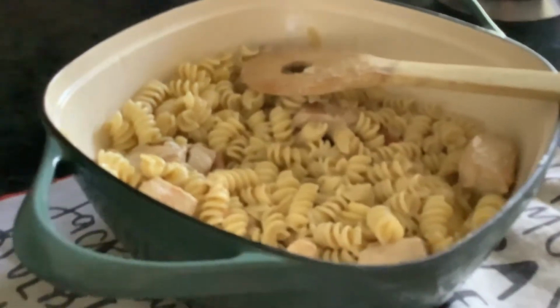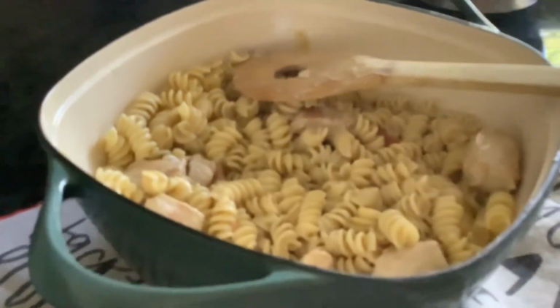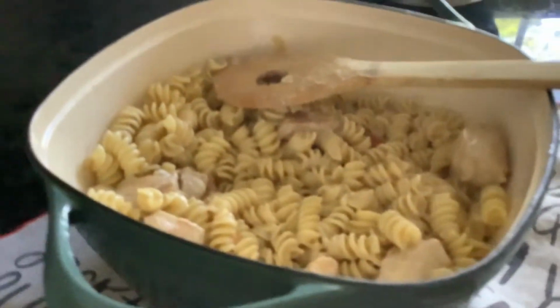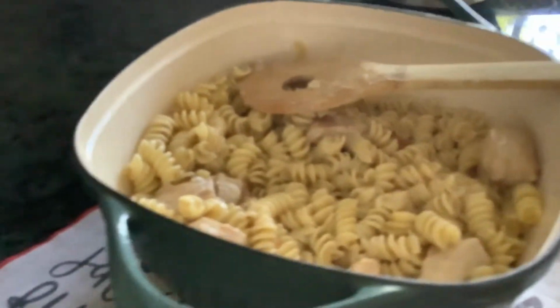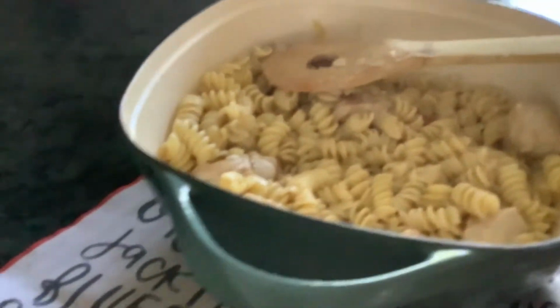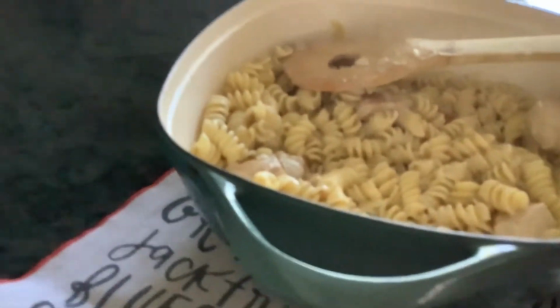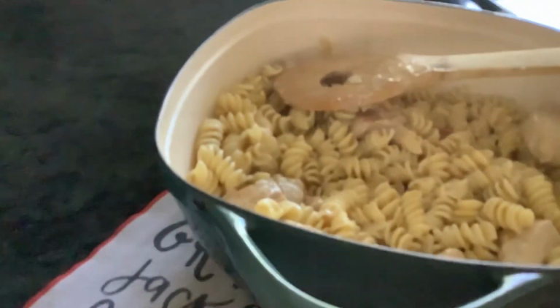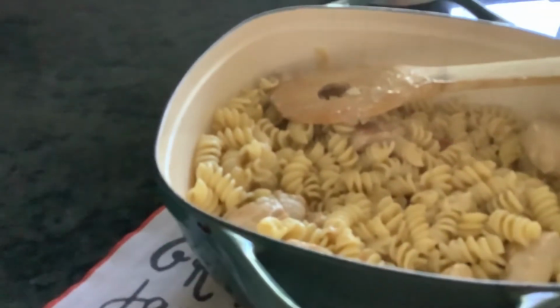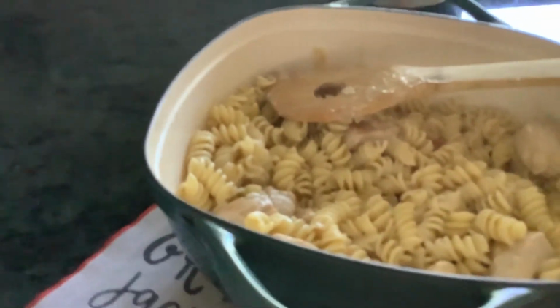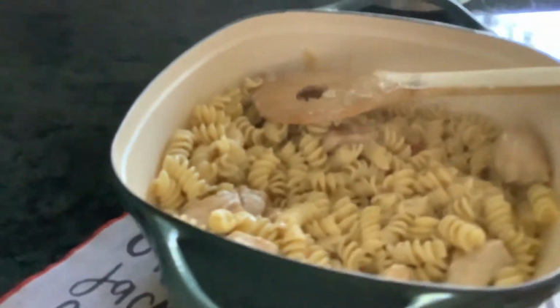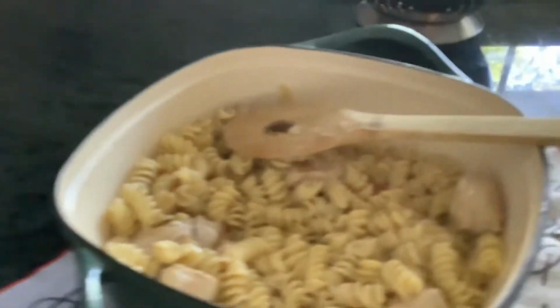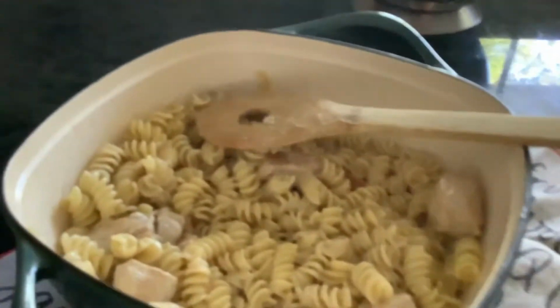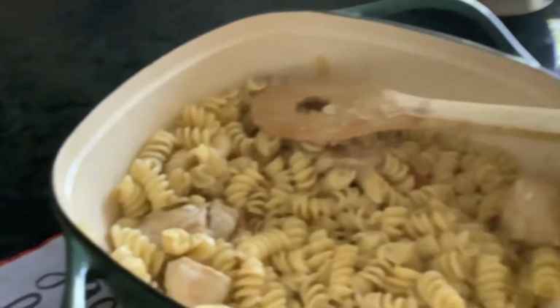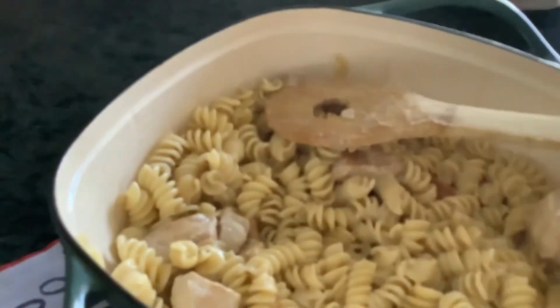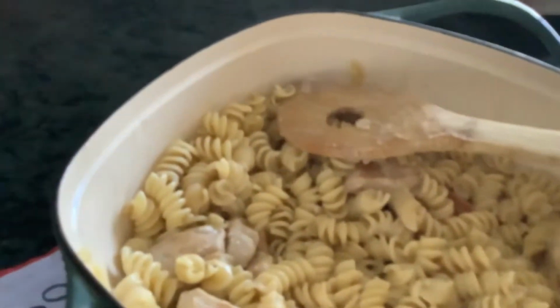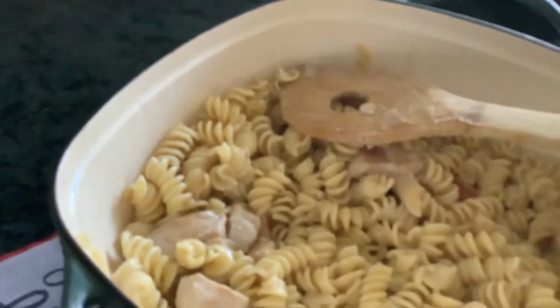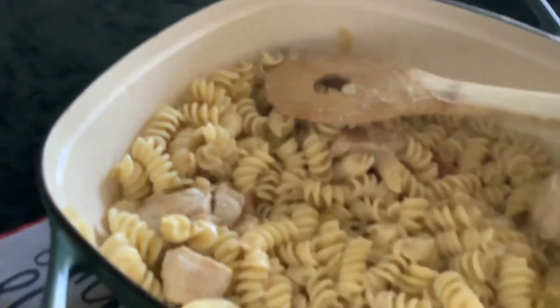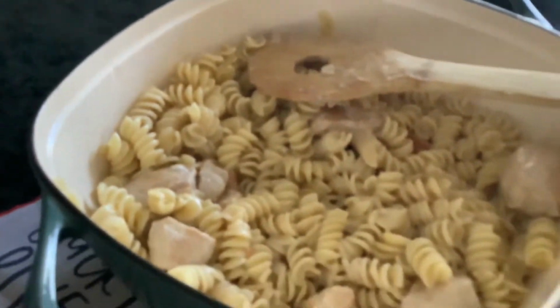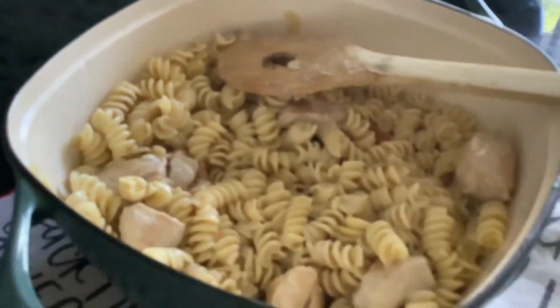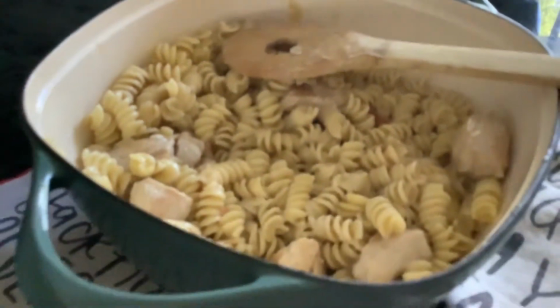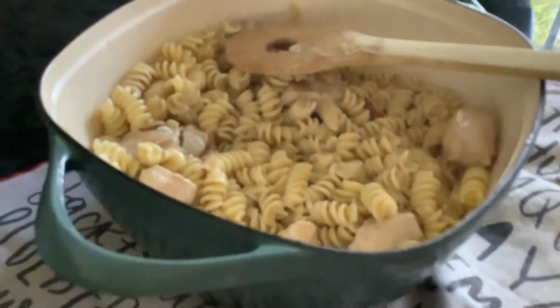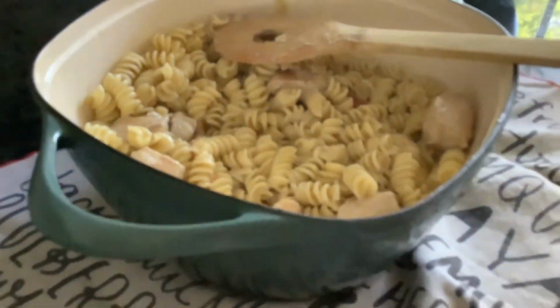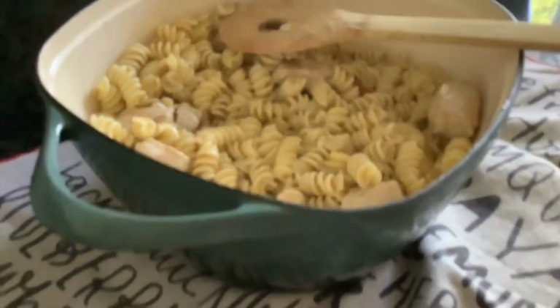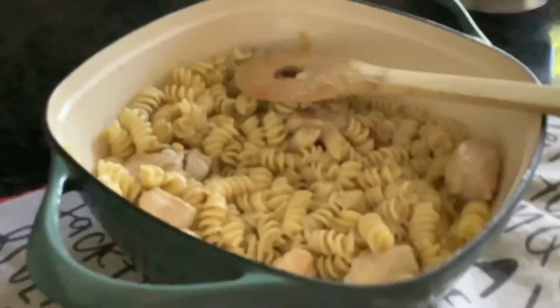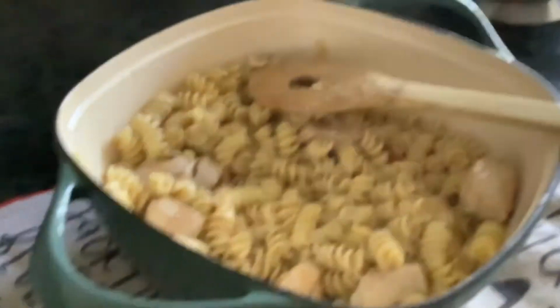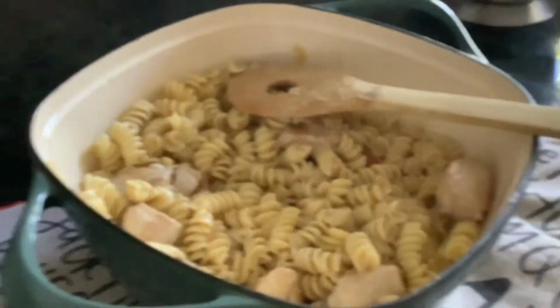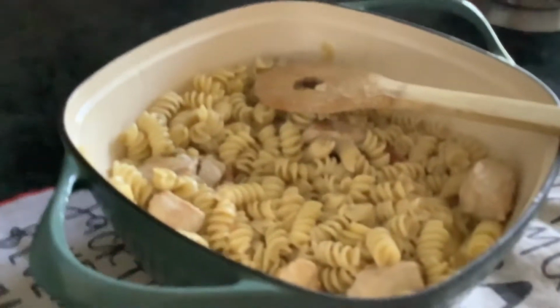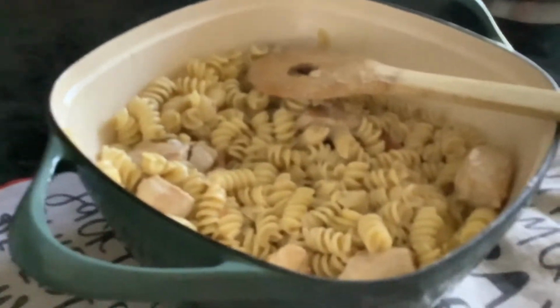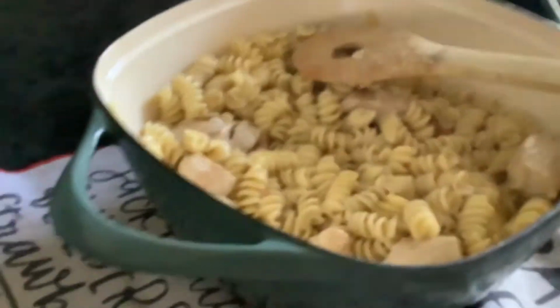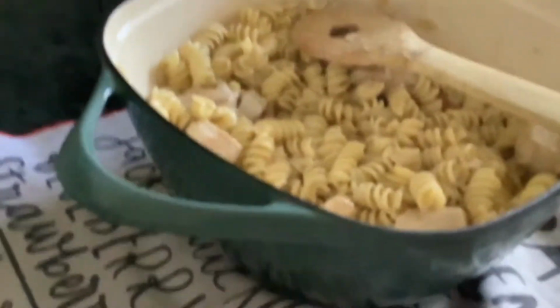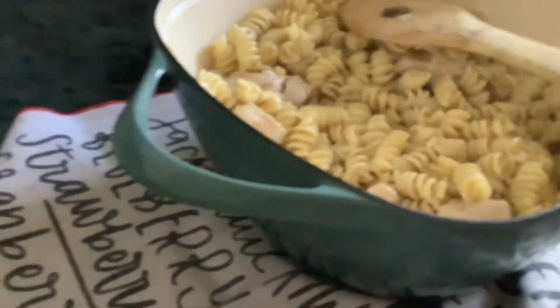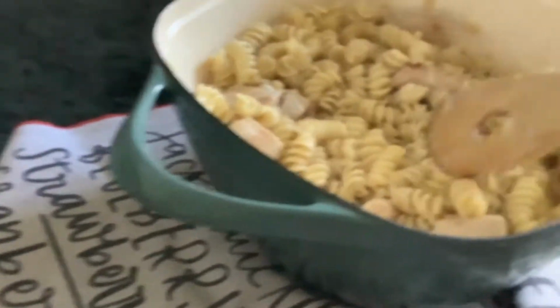Hey guys, welcome back or welcome to Dinner and Dessert. Today I thought I would share with you guys my delicious chicken tetrazzini recipe.